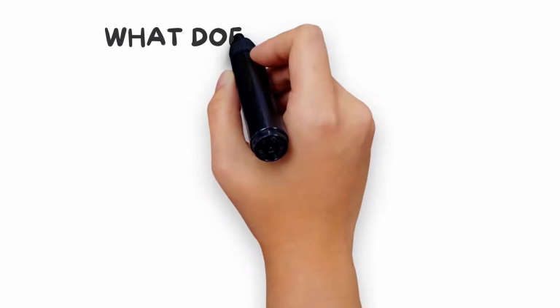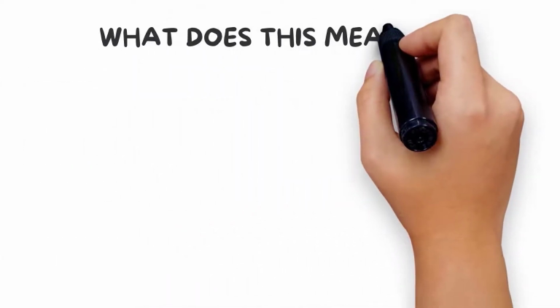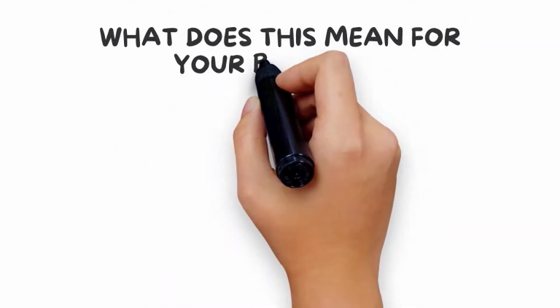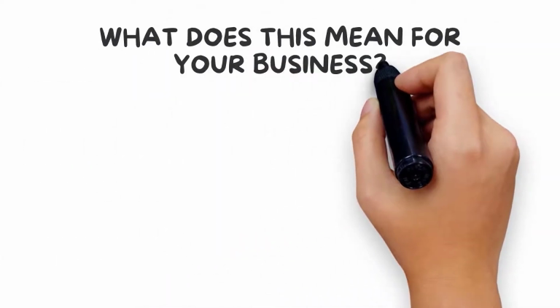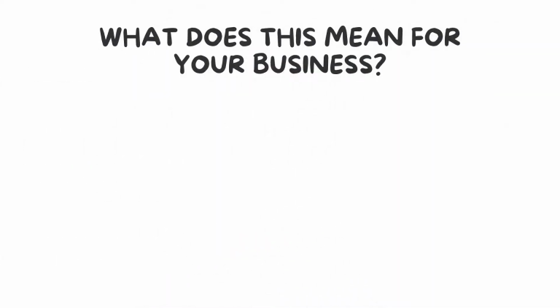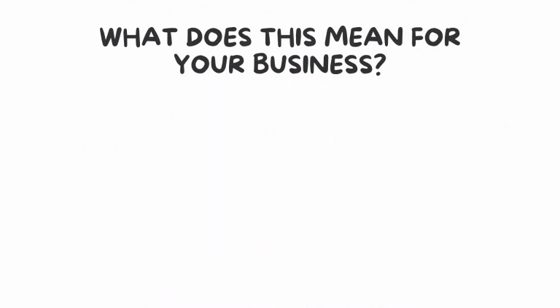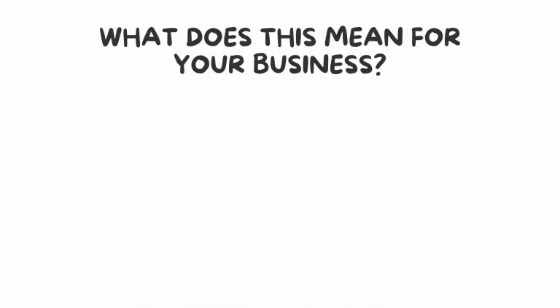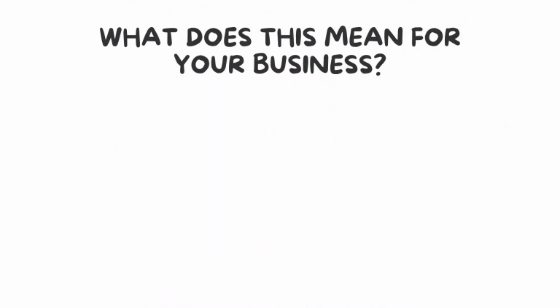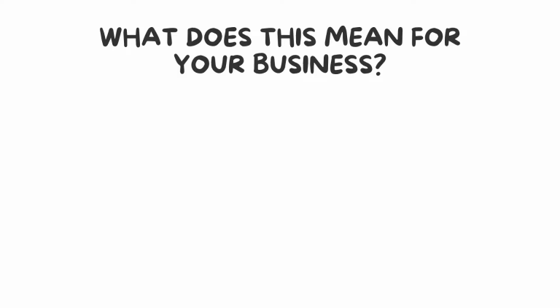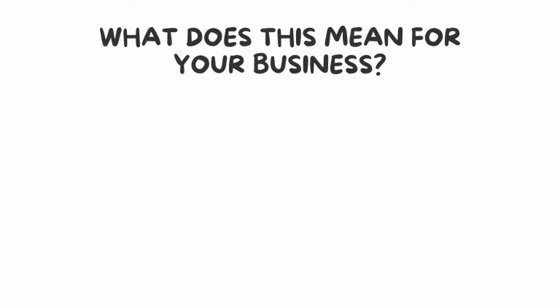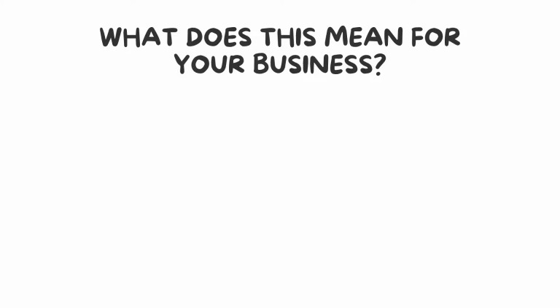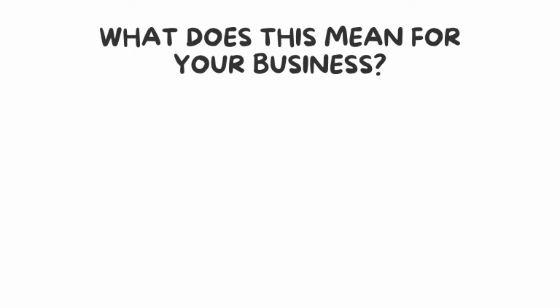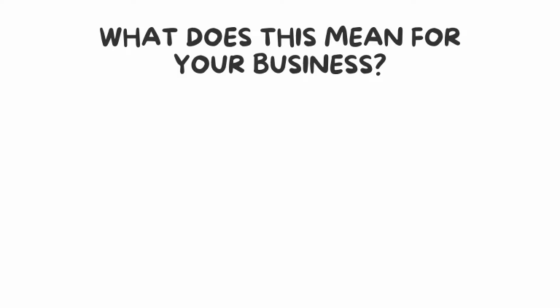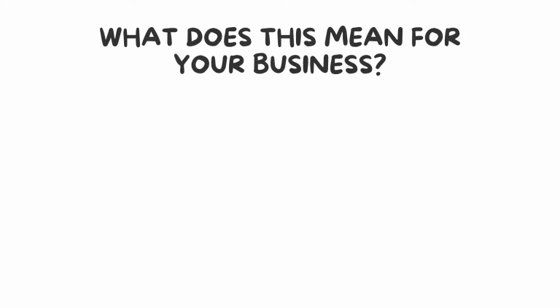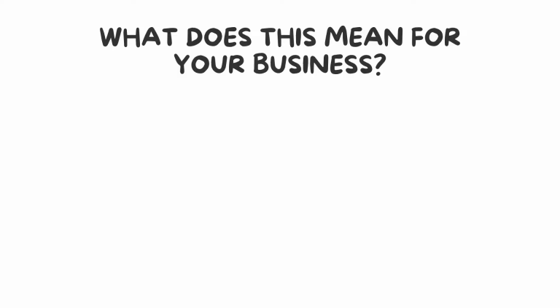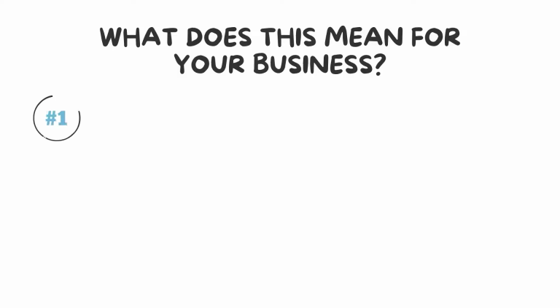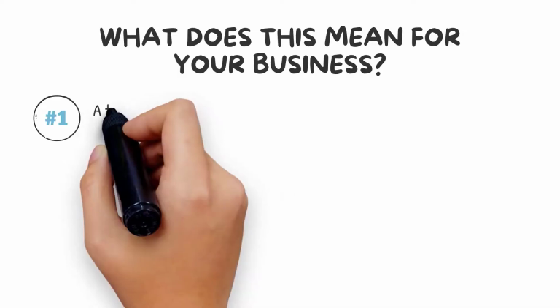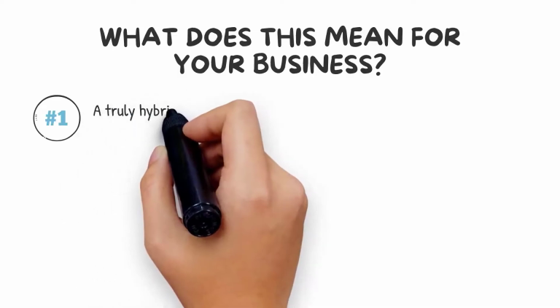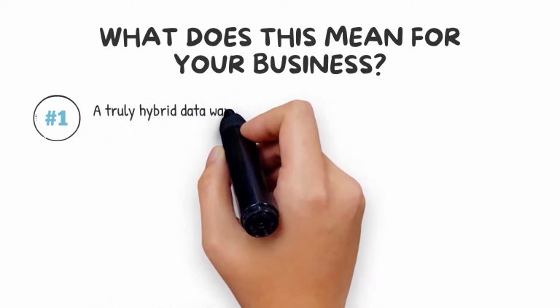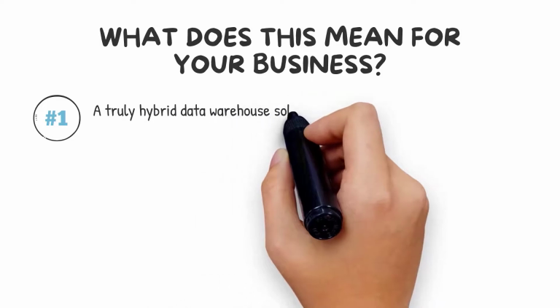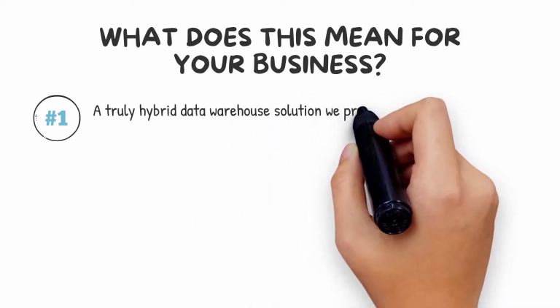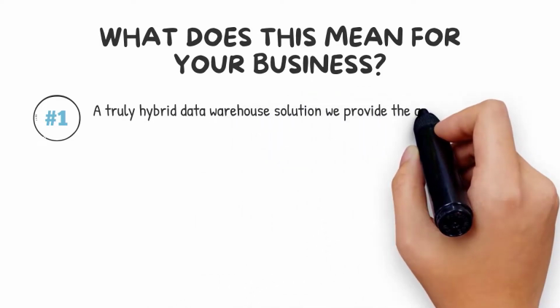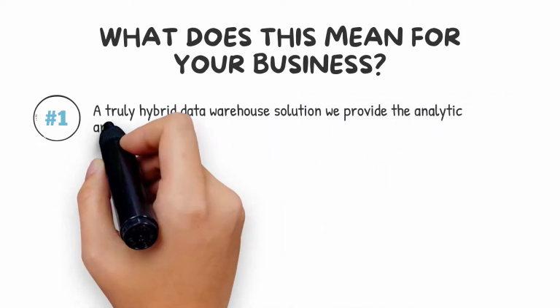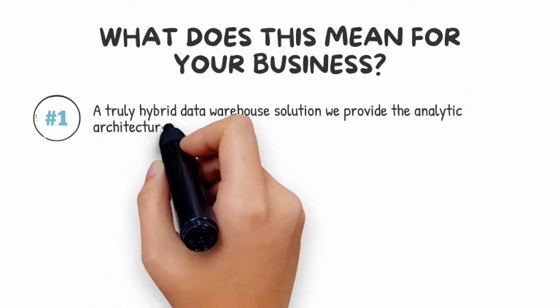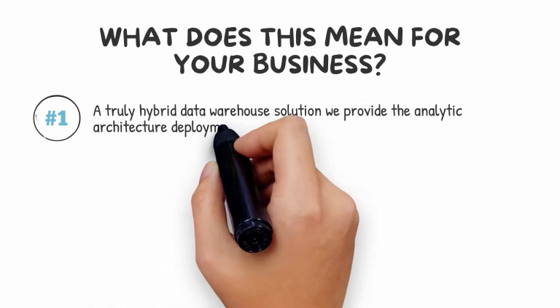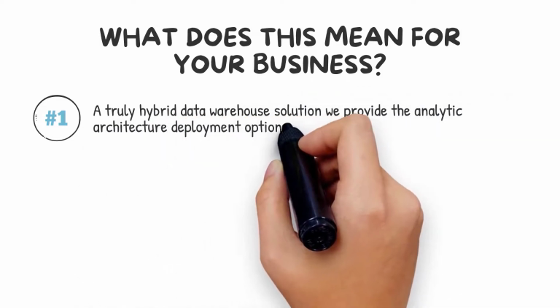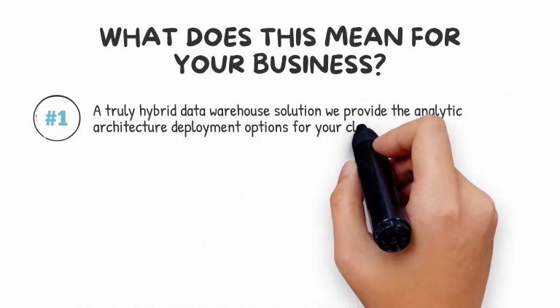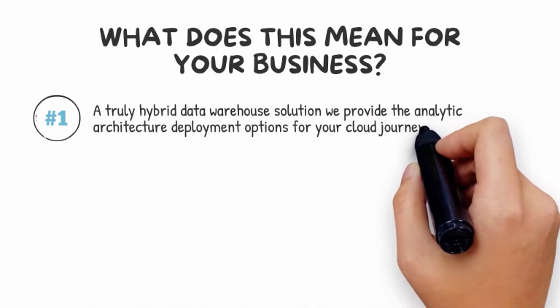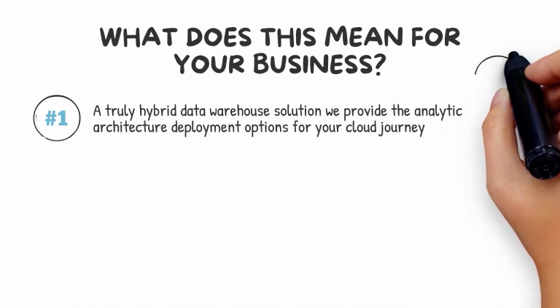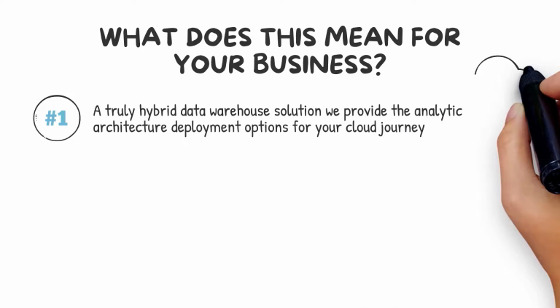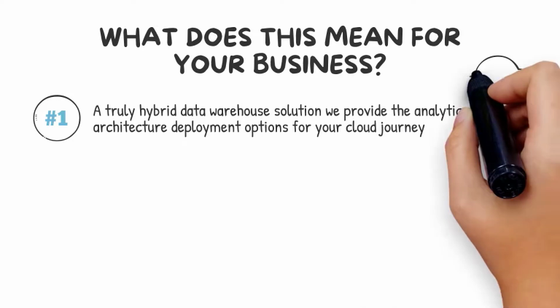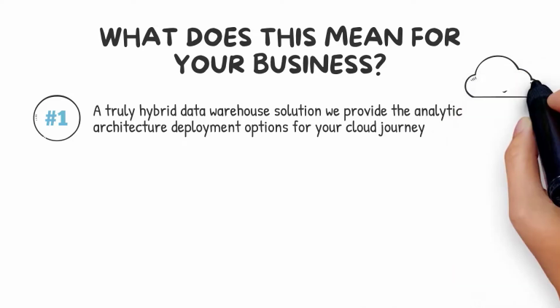So what does this mean for your business? Avalanche offers many advantages to your data-driven organization. Number one: as a truly hybrid data warehouse solution, we provide the analytic architecture and deployment options for your cloud journey, from on-premises to cloud, leveraging the same database tools and skill set.